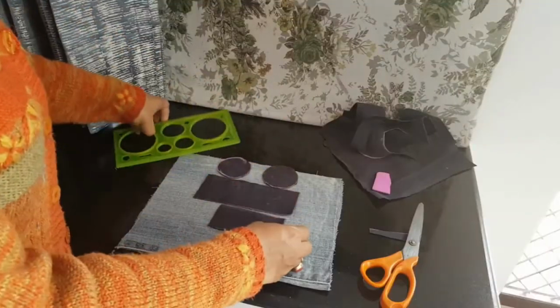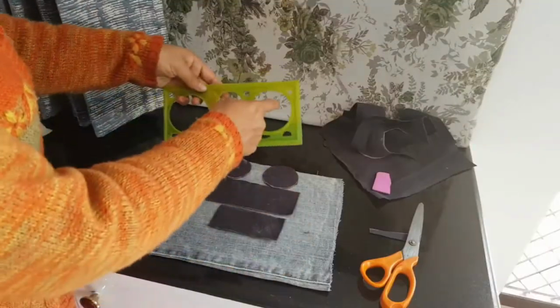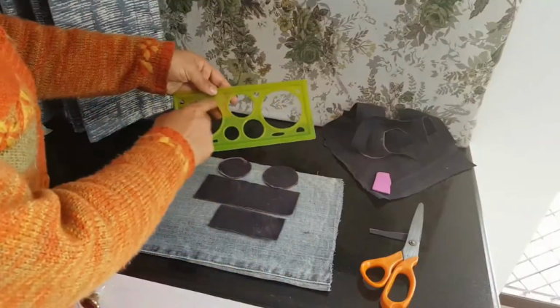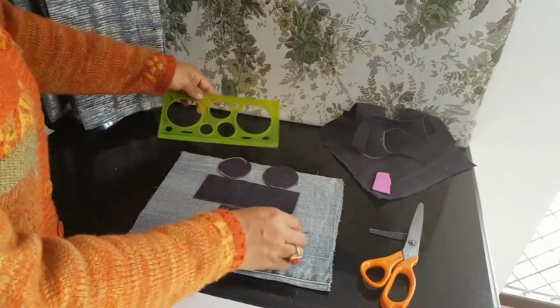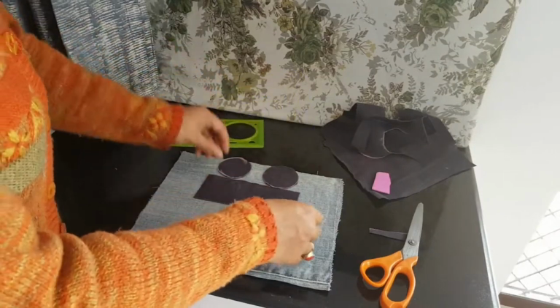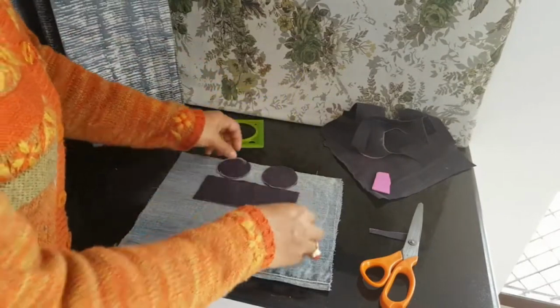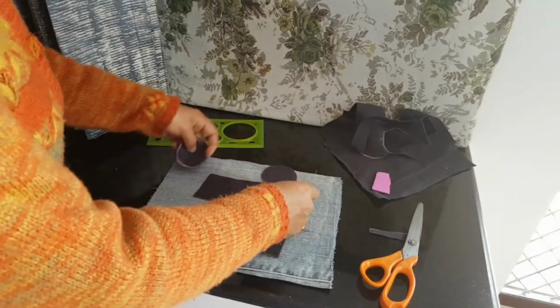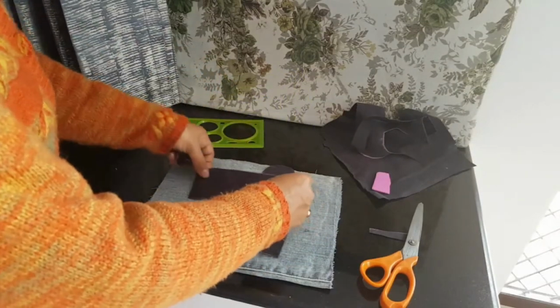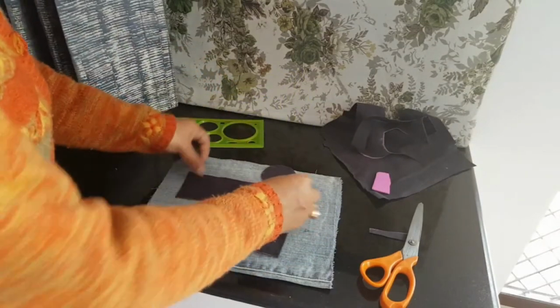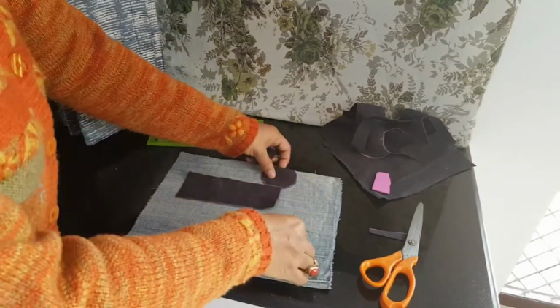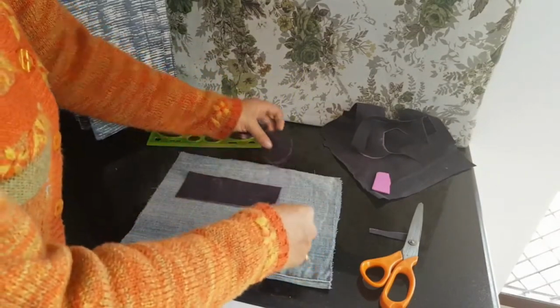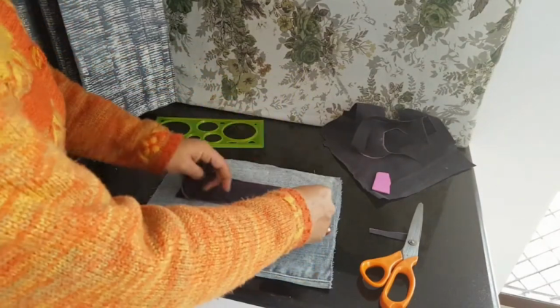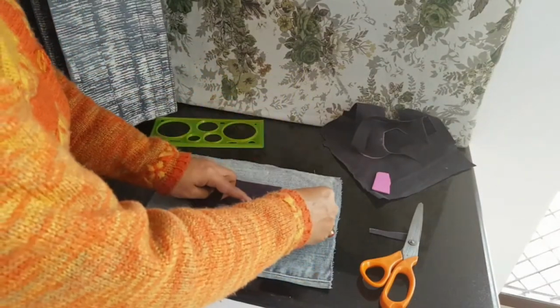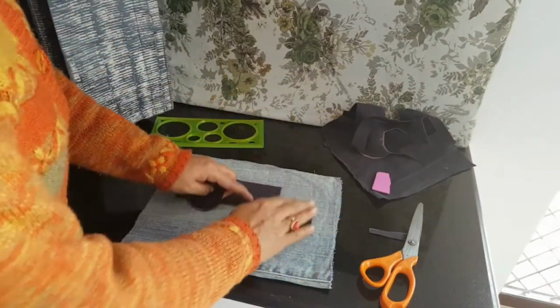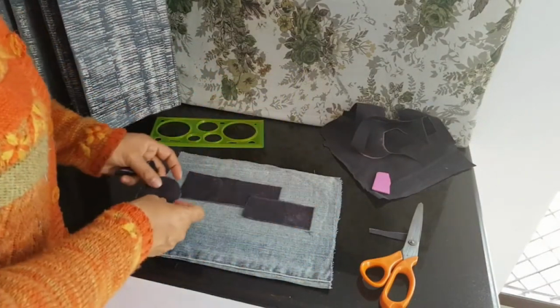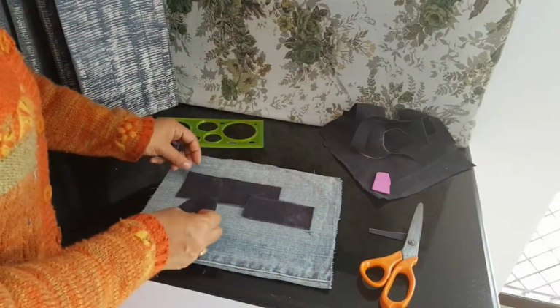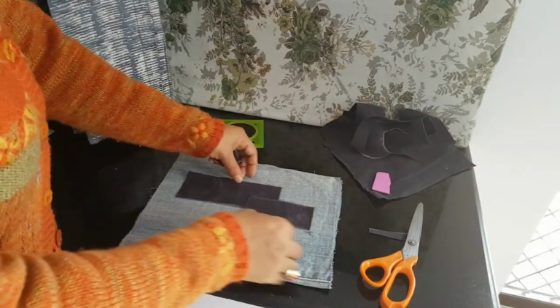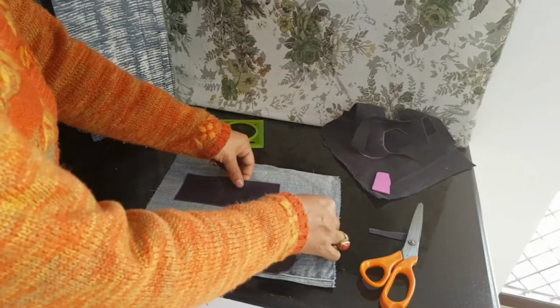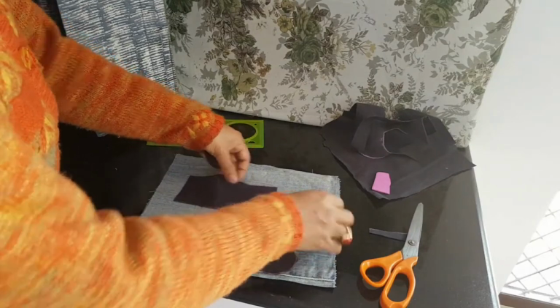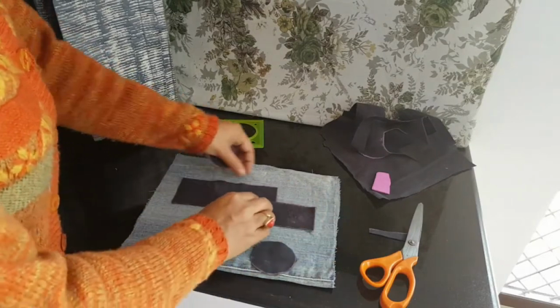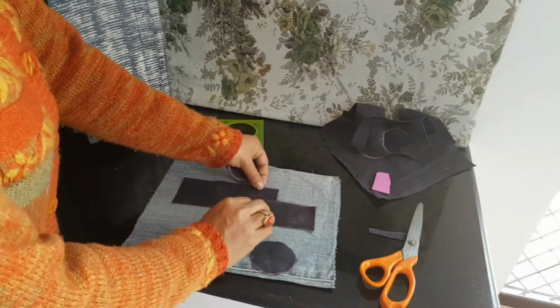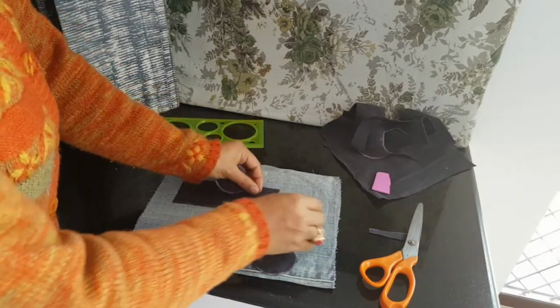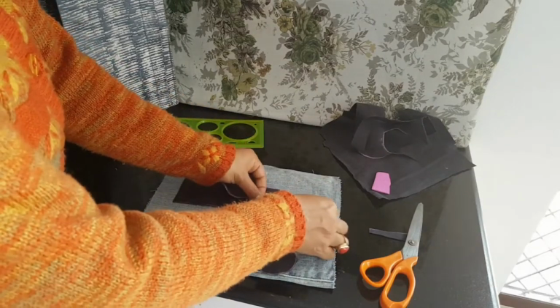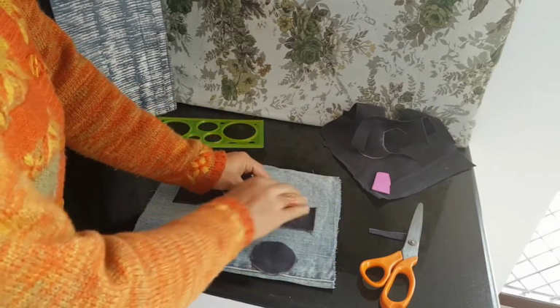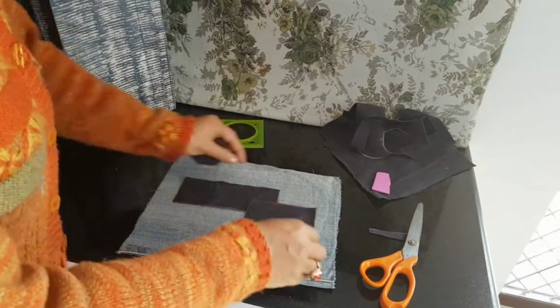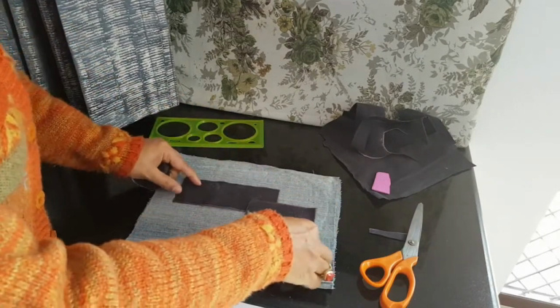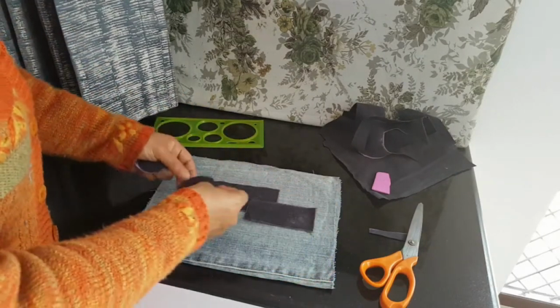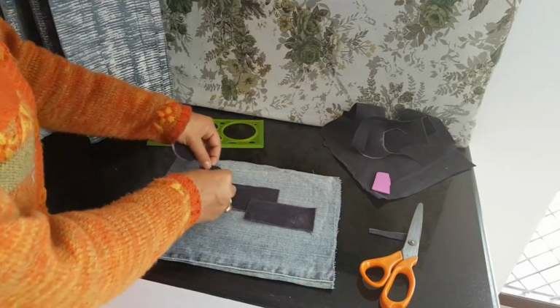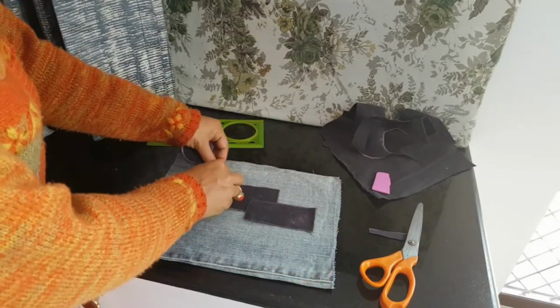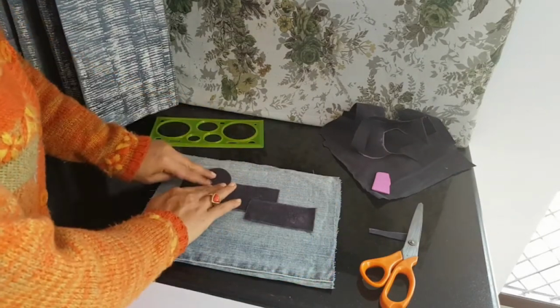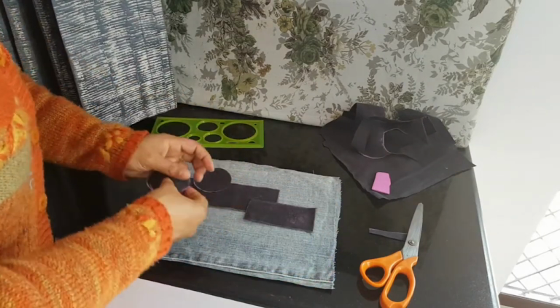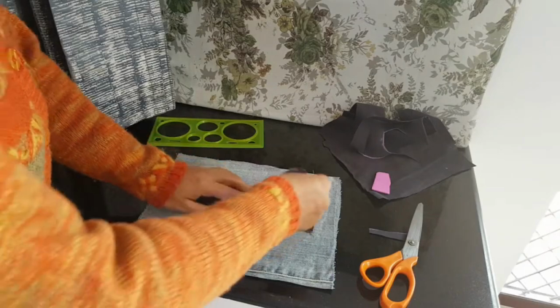Using a stencil I cut out two circles and two rectangles from the inner body fabric, which I plan to patch onto the front of my crossbody bag with some decorative stitches on my machine.